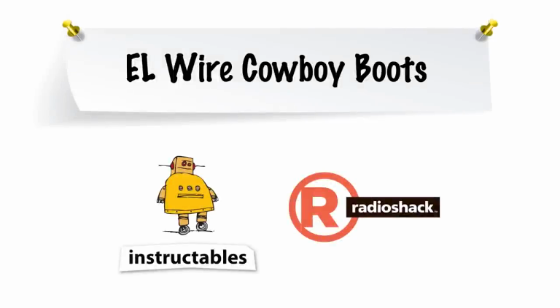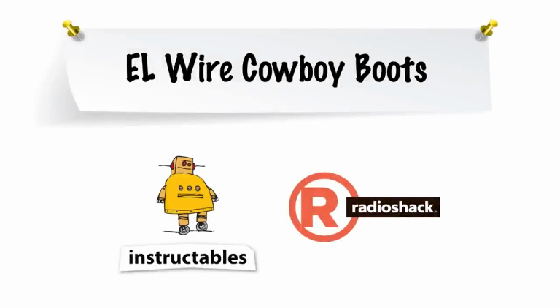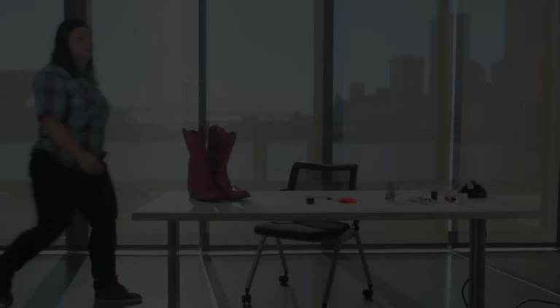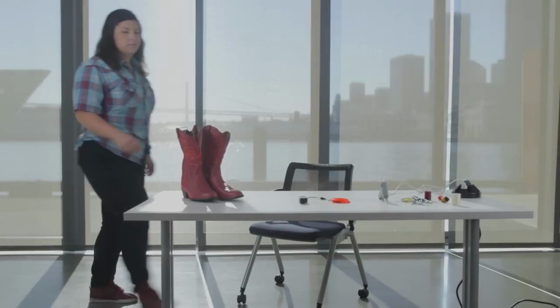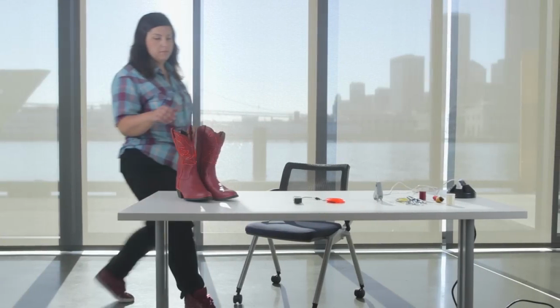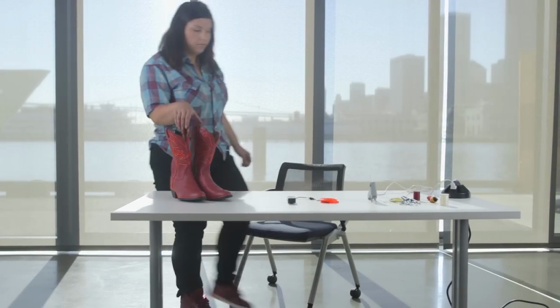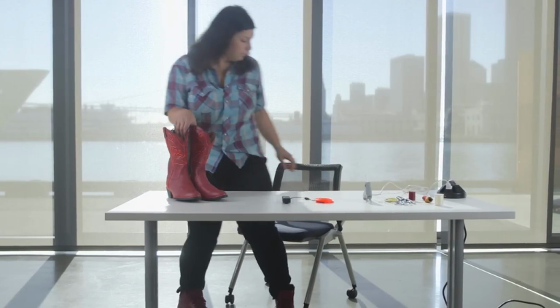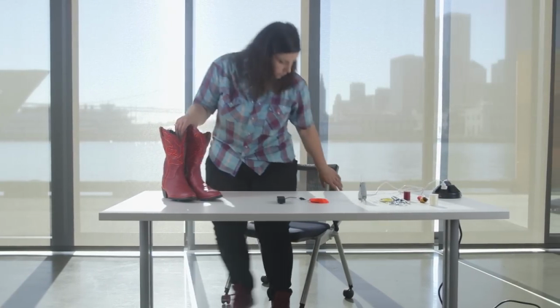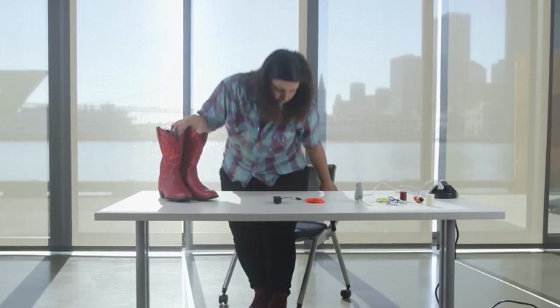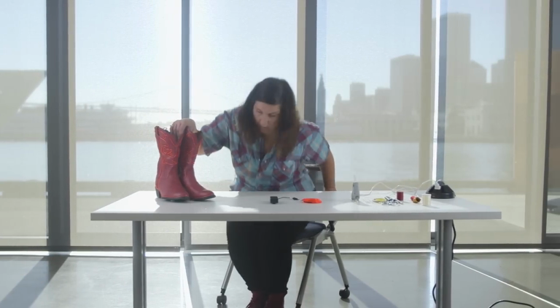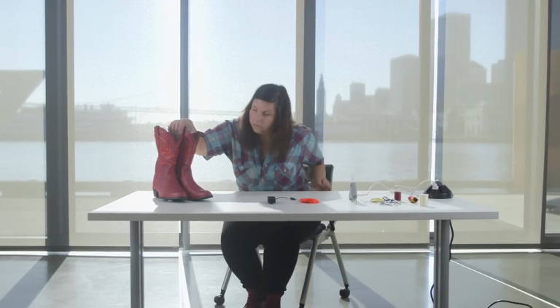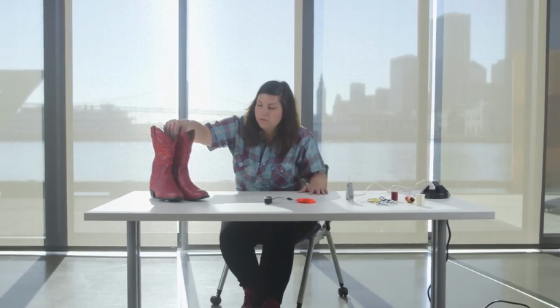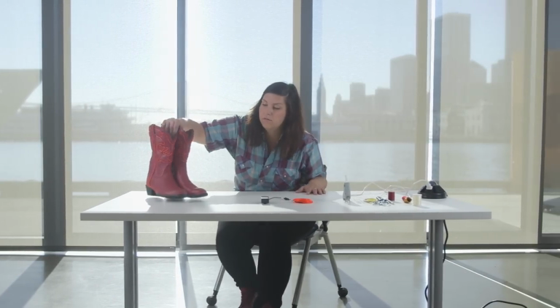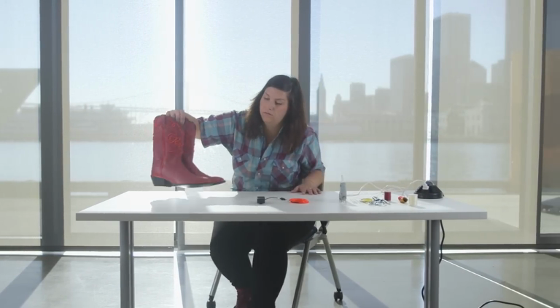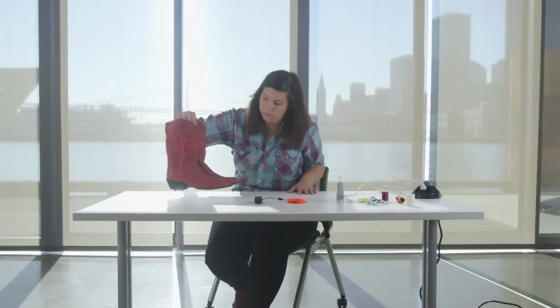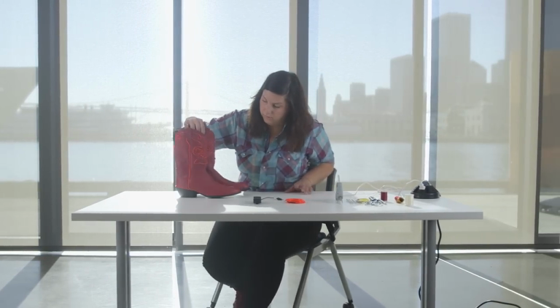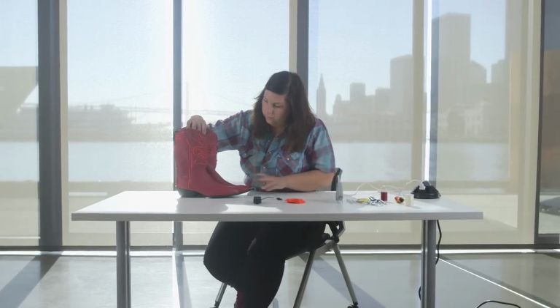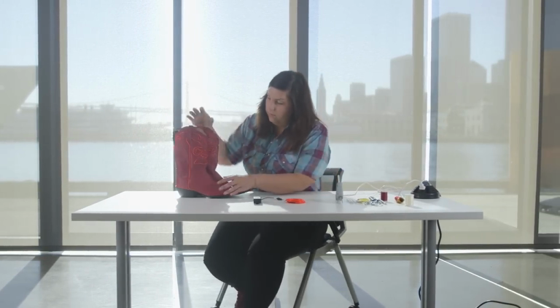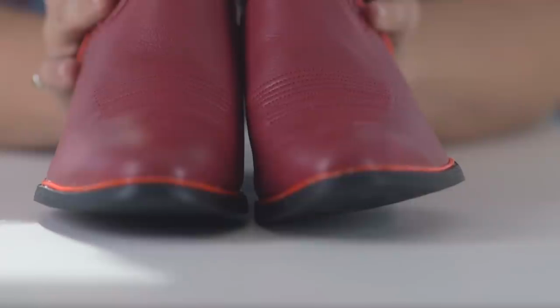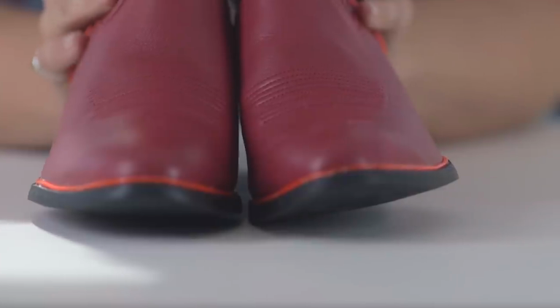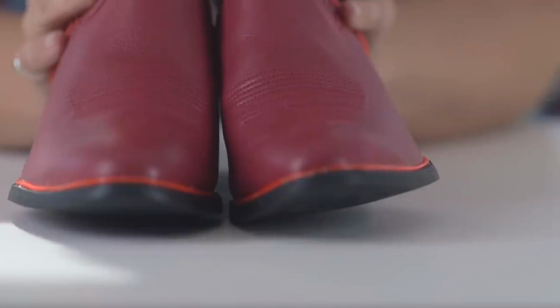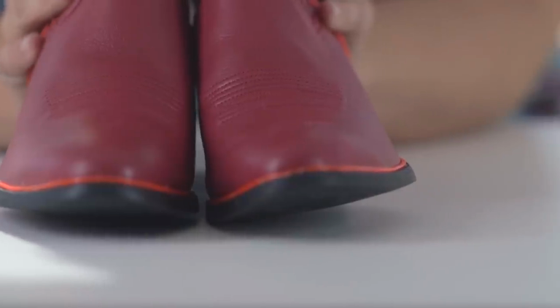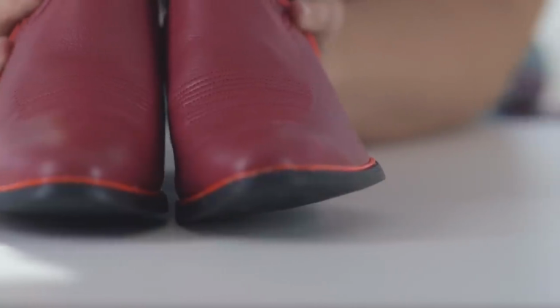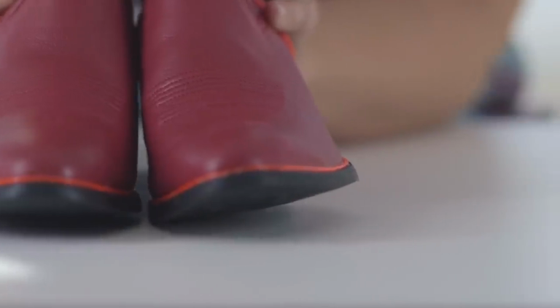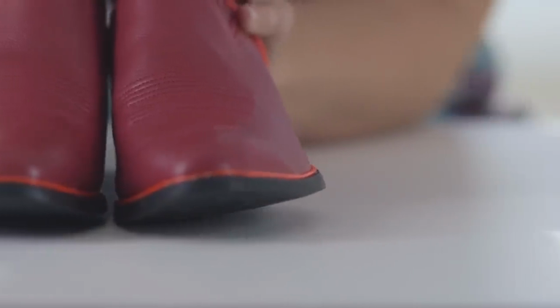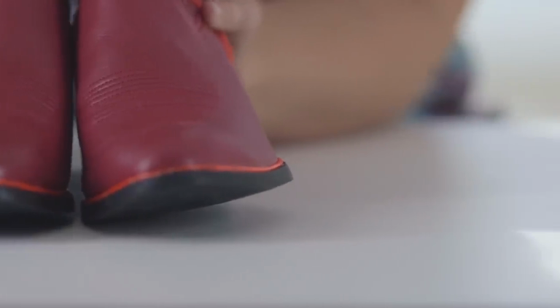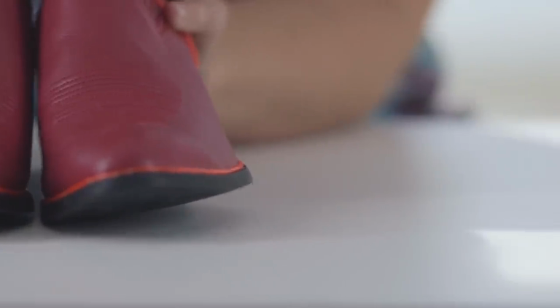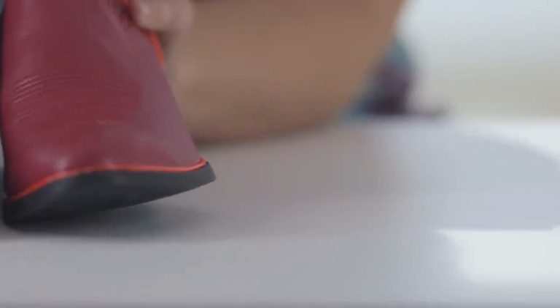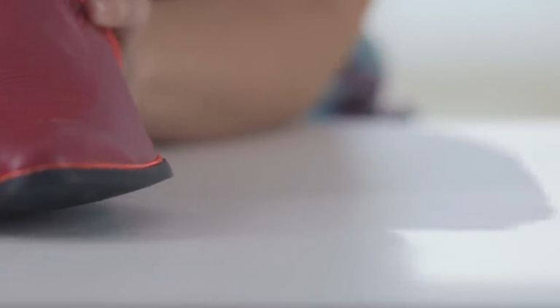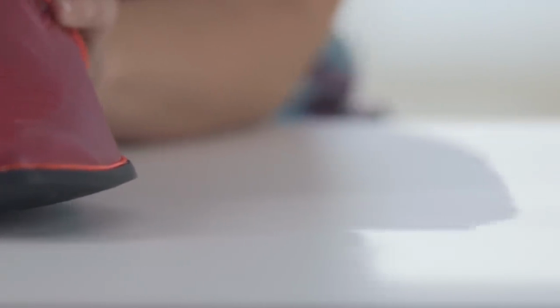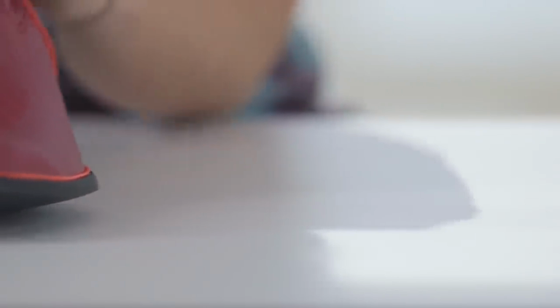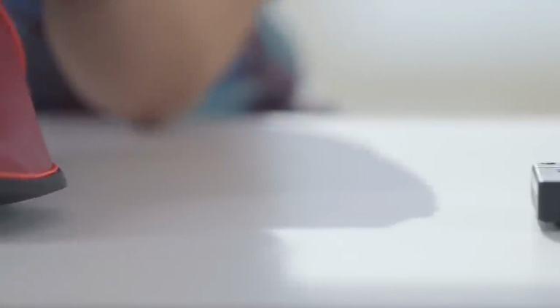I made some EL wire cowboy boots. I had this pair of old cowboy boots and I knew I could make them better if I added some electroluminescent wire to them.